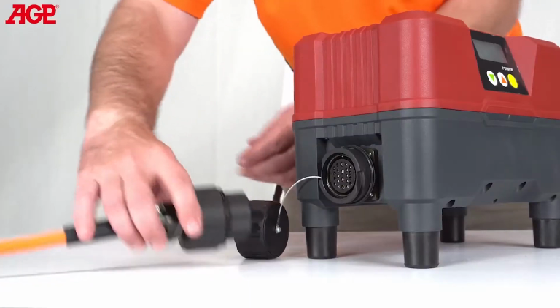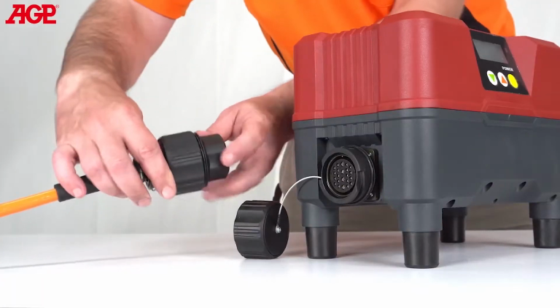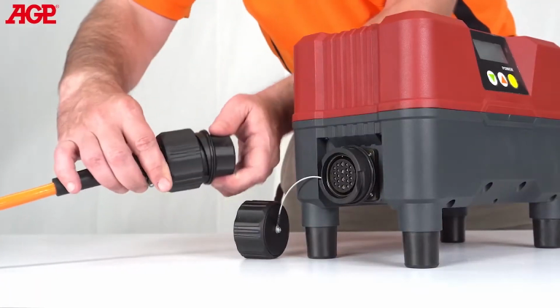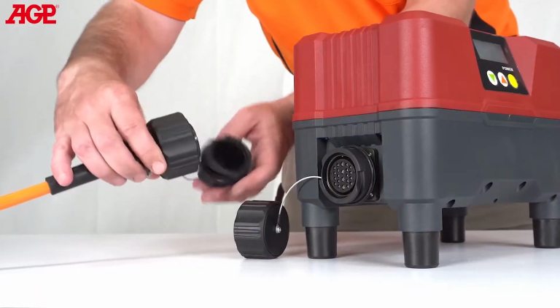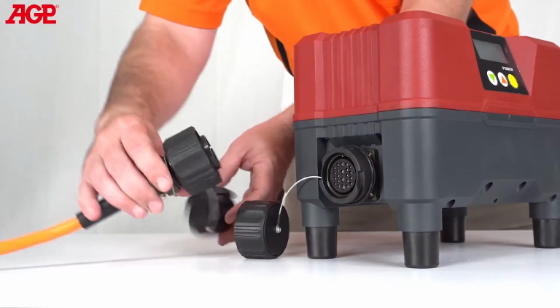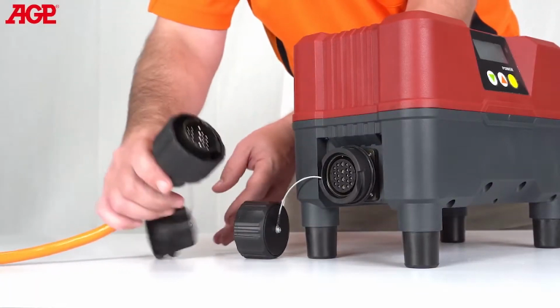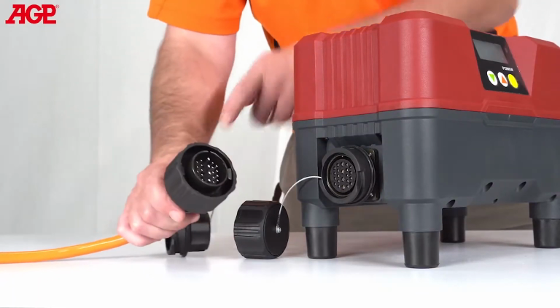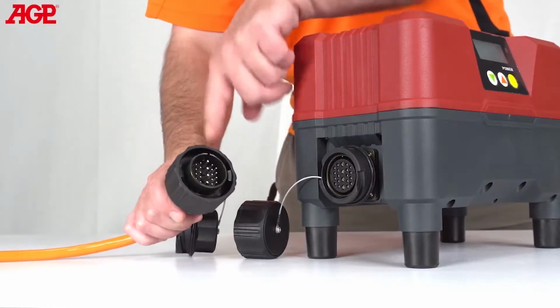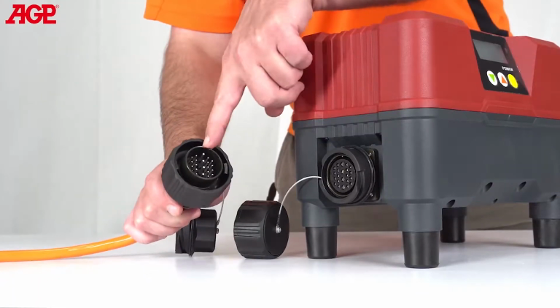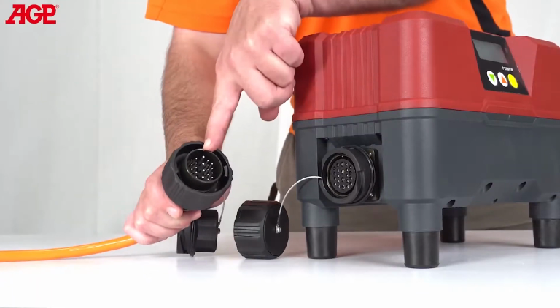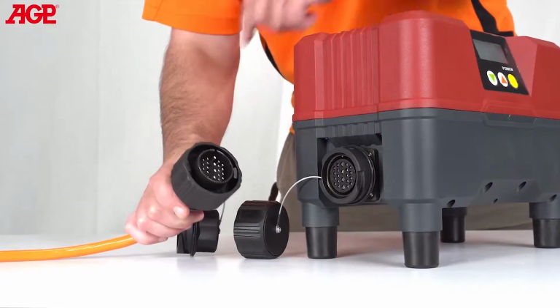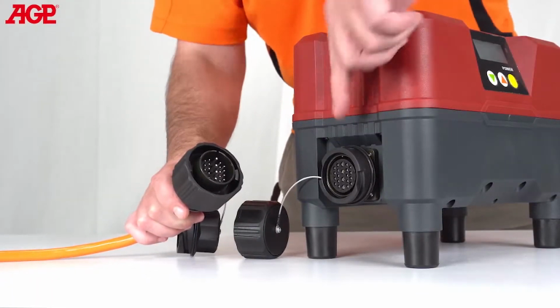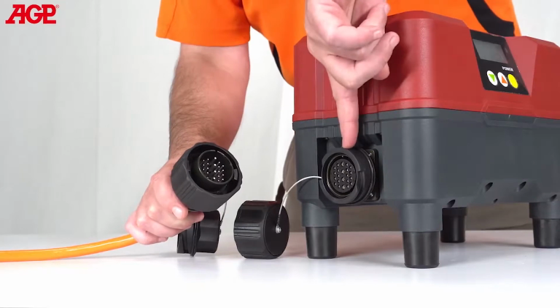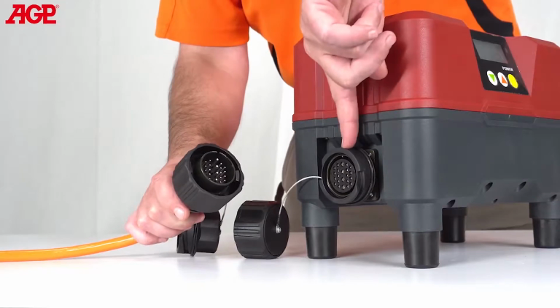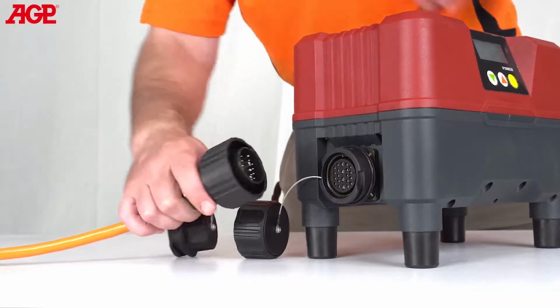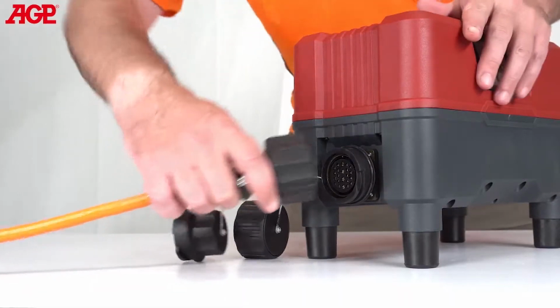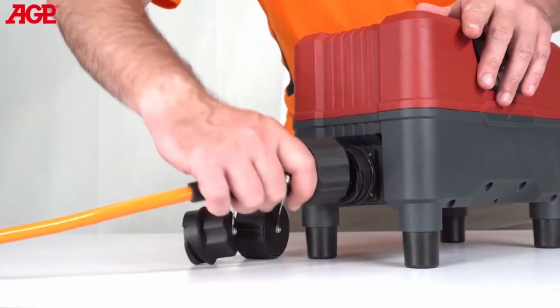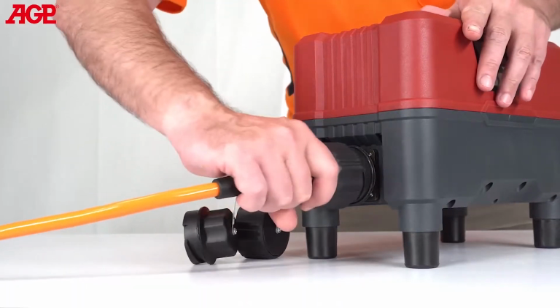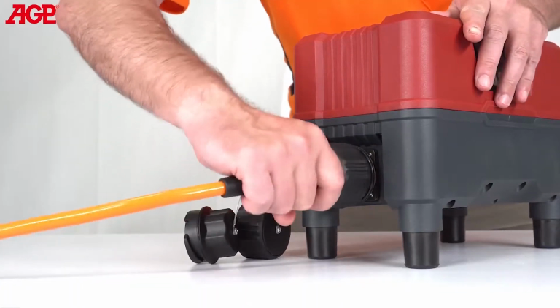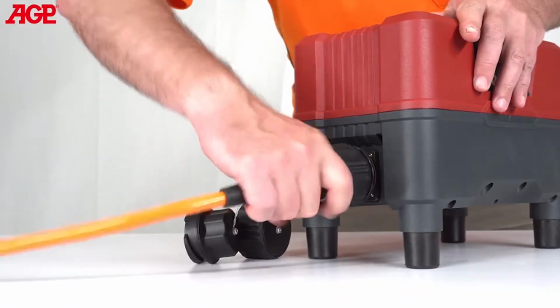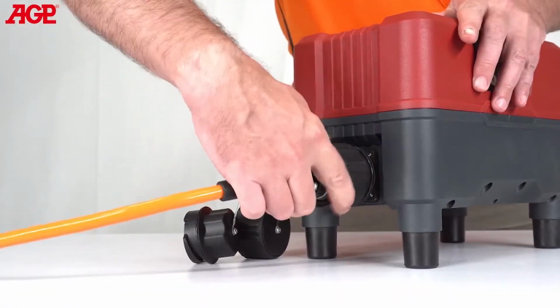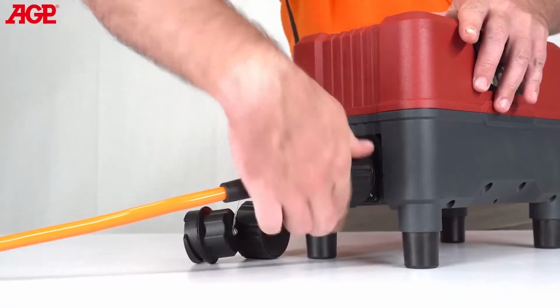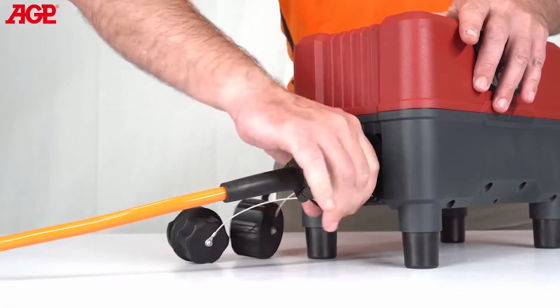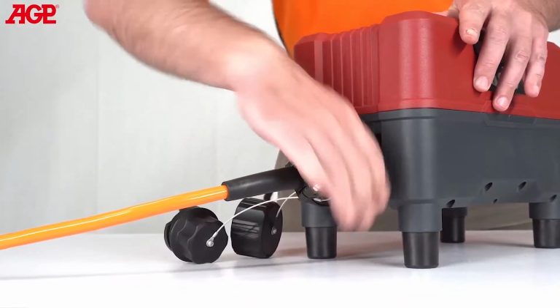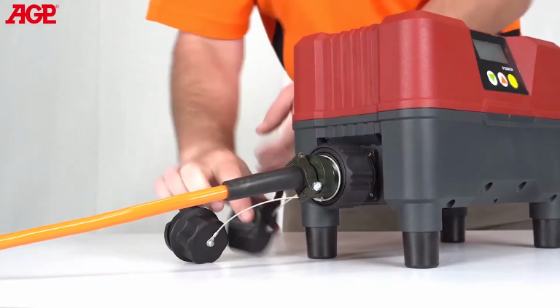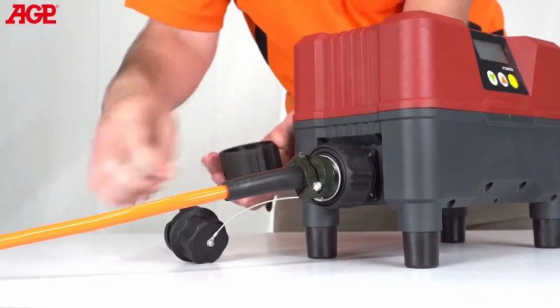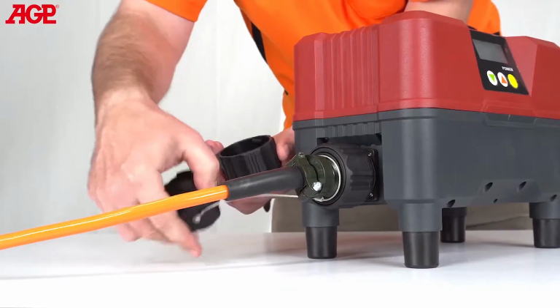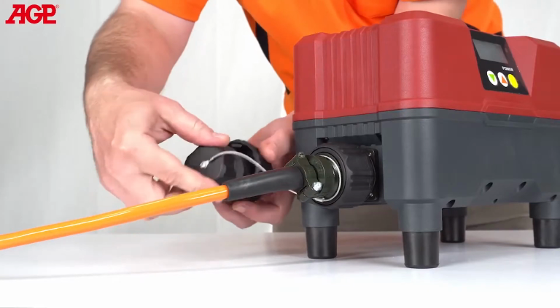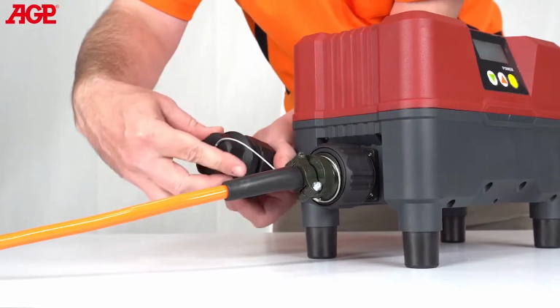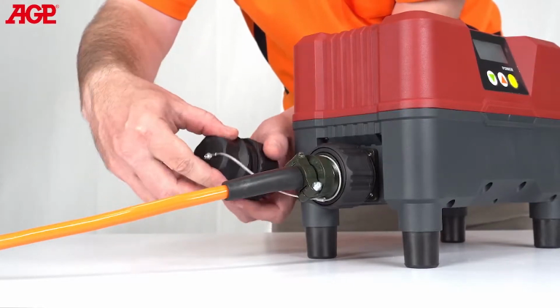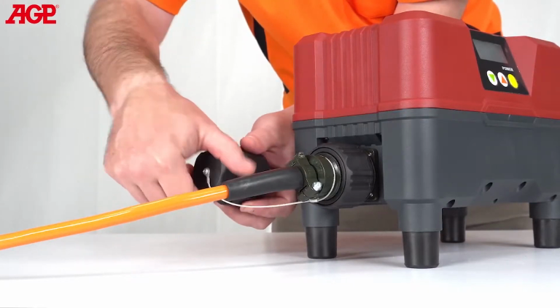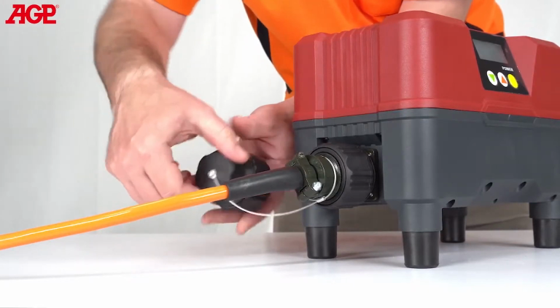The motor connects to the converter with a special mil-spec coupling cable. Align the slots and turn the collar to lock. Keep the covers on the couplings when not in use.